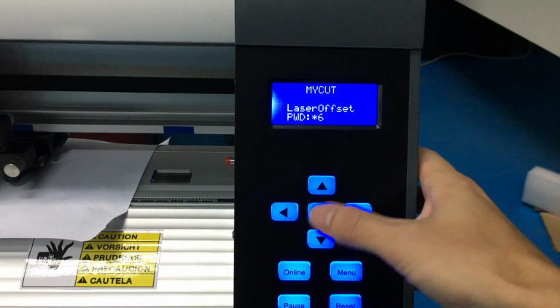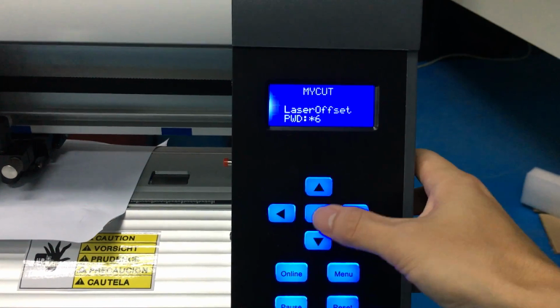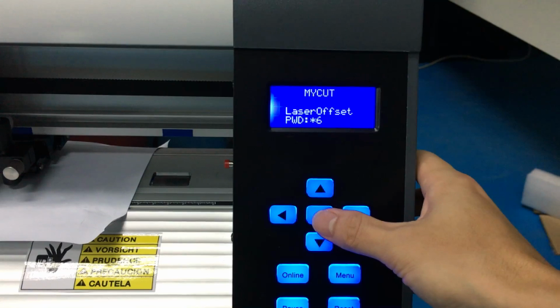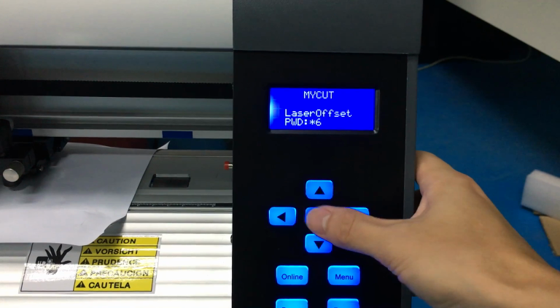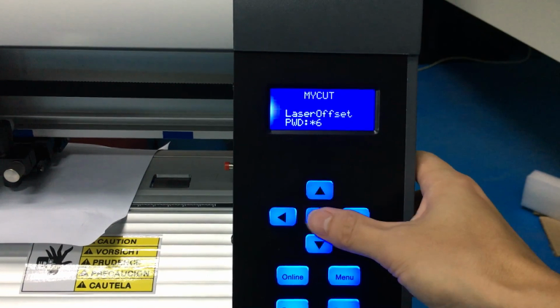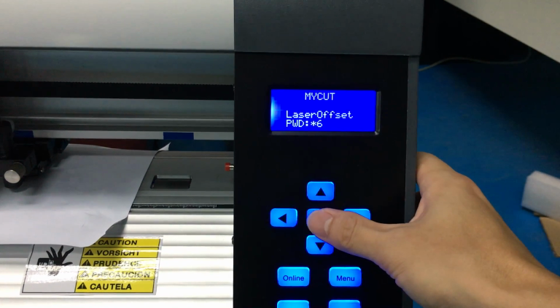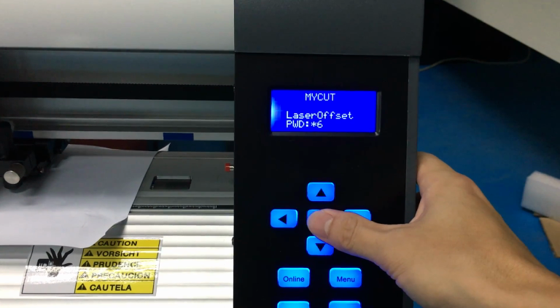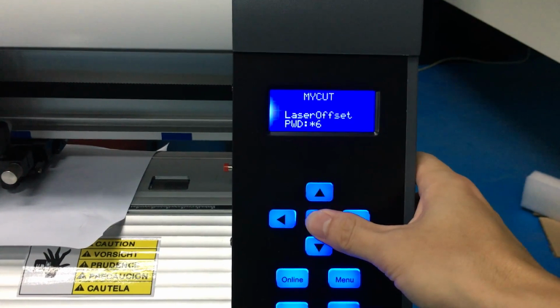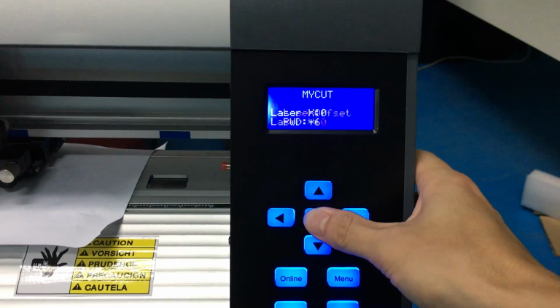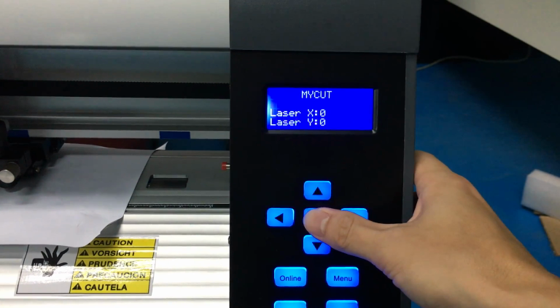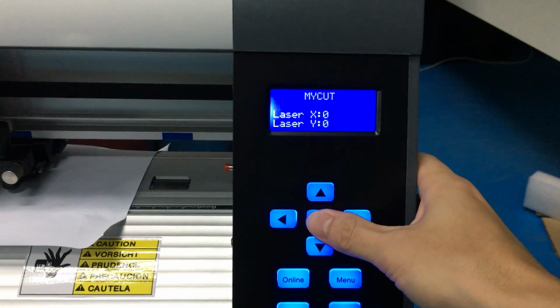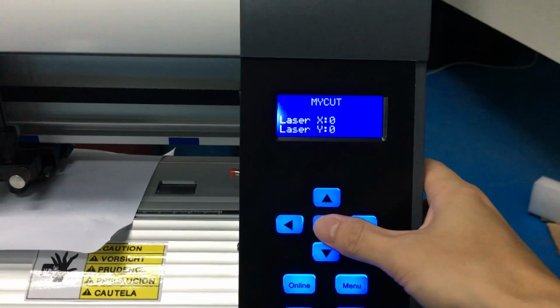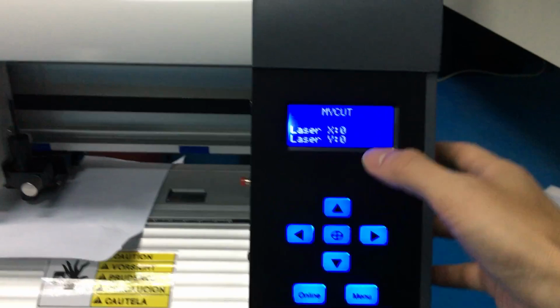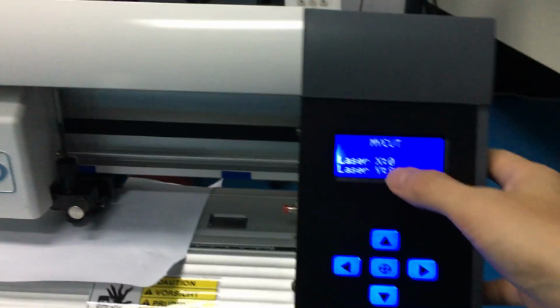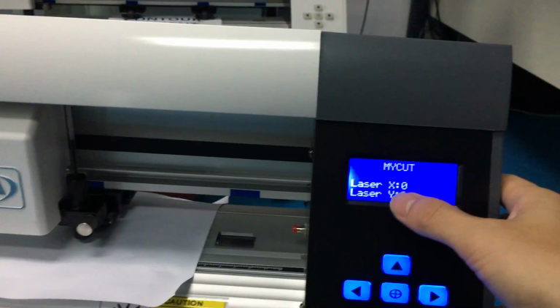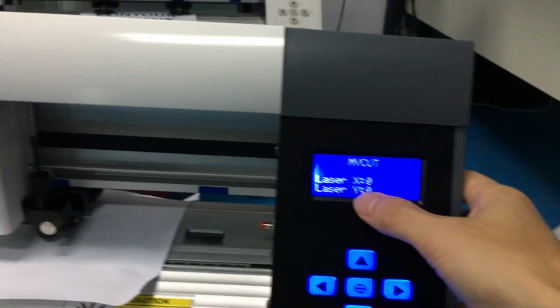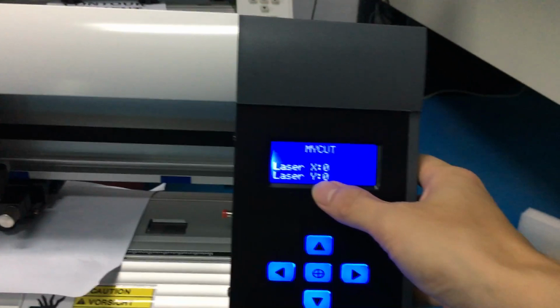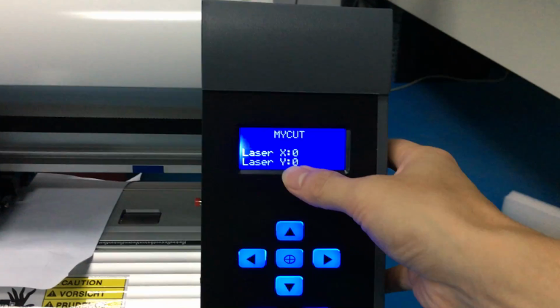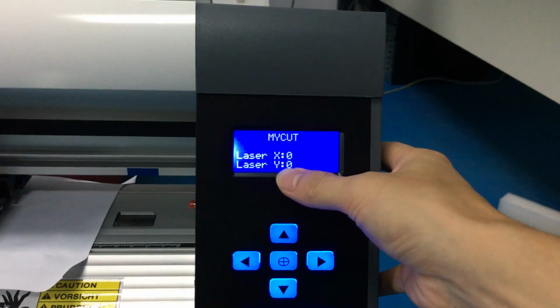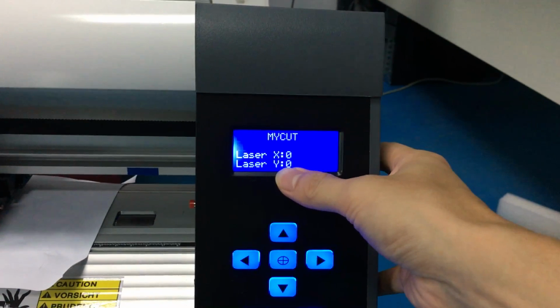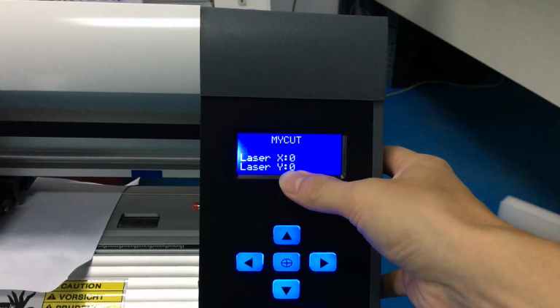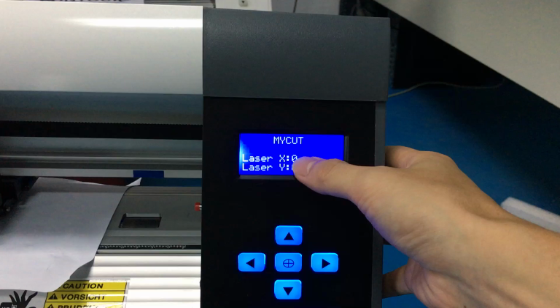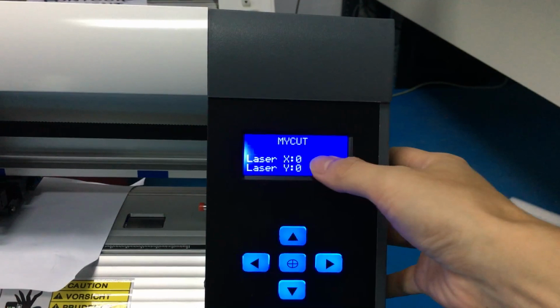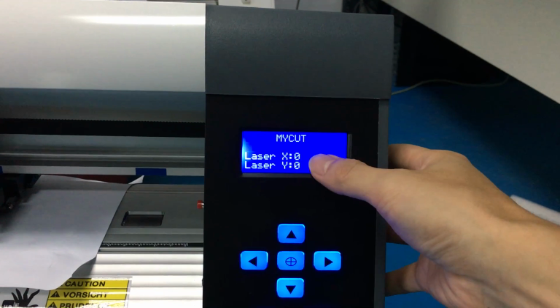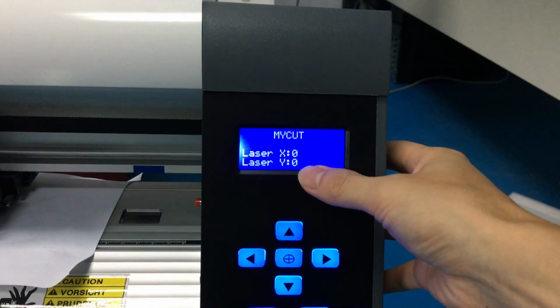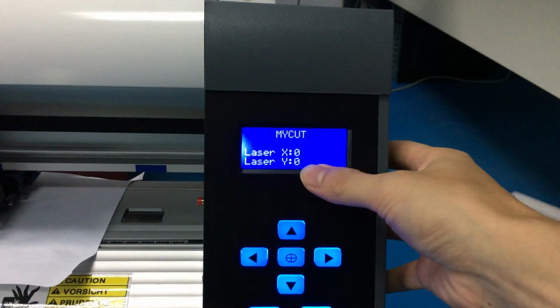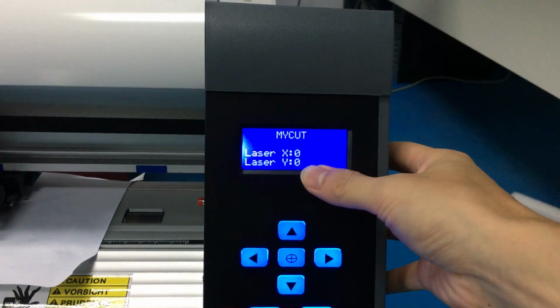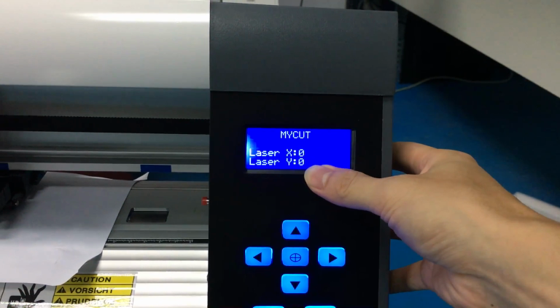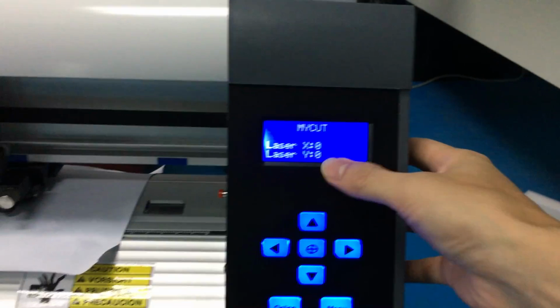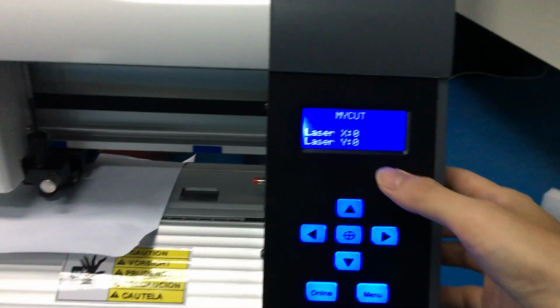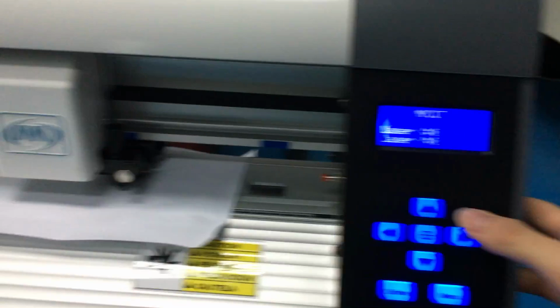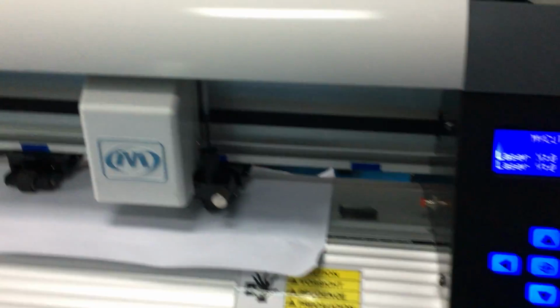Again, press orange-in to confirm. Here we can see laser X0, laser Y0.